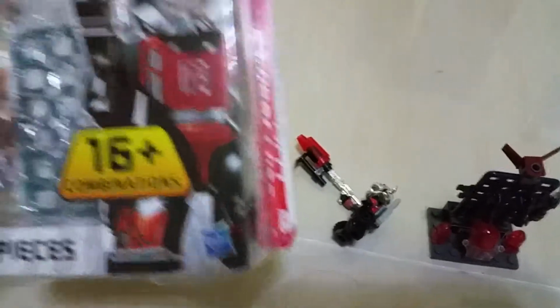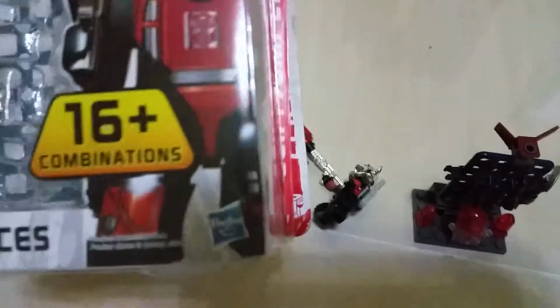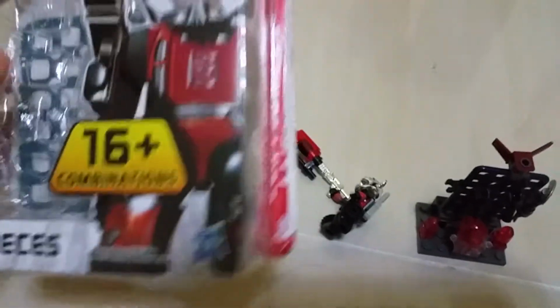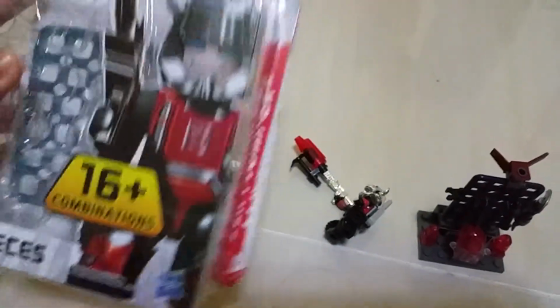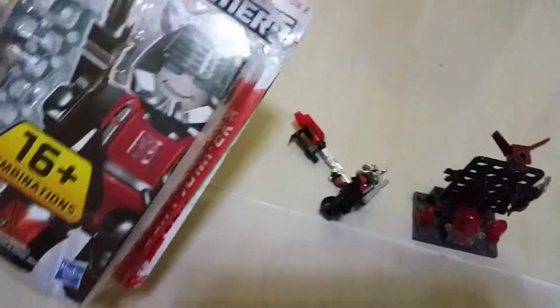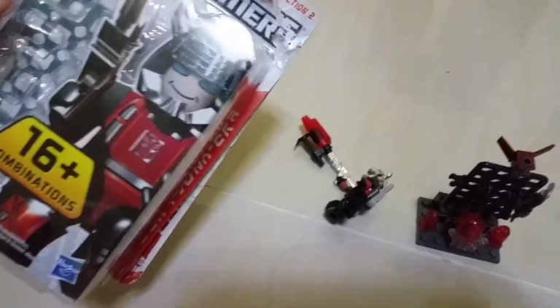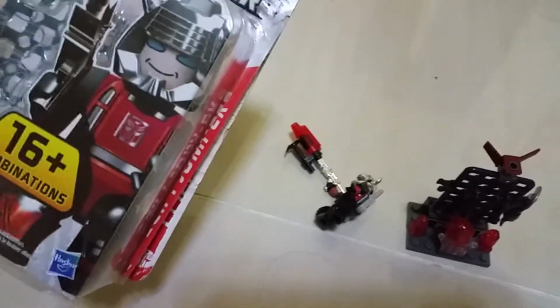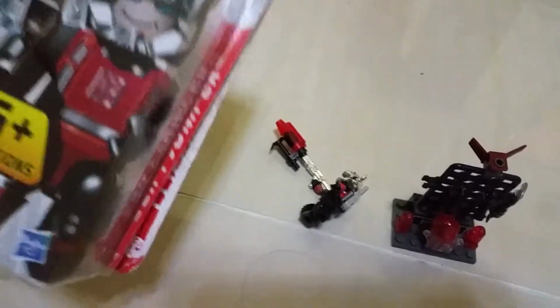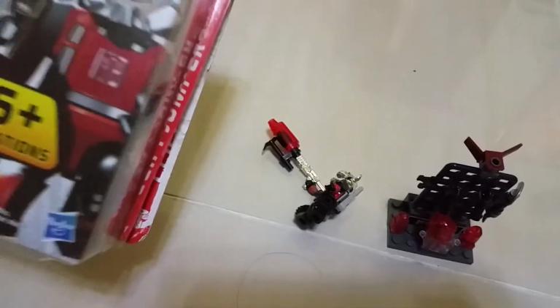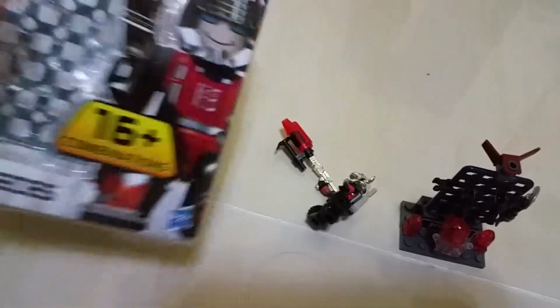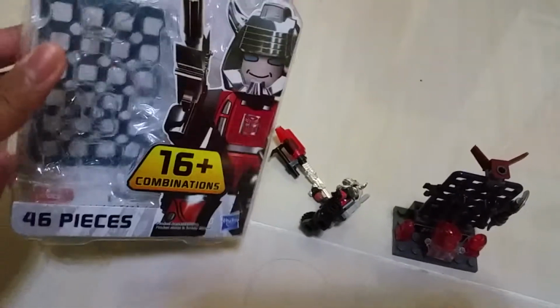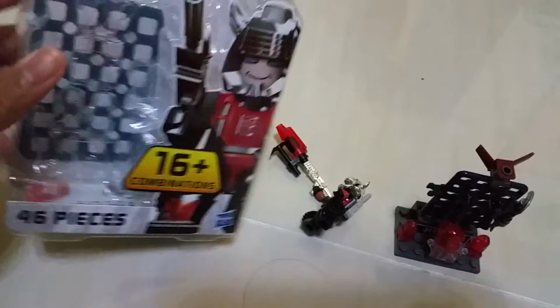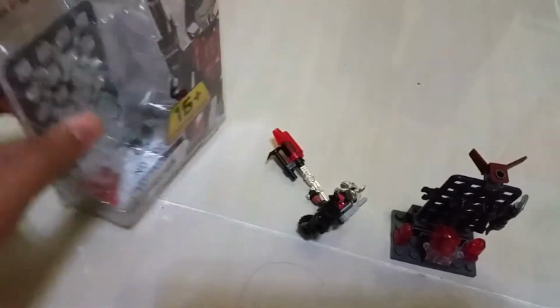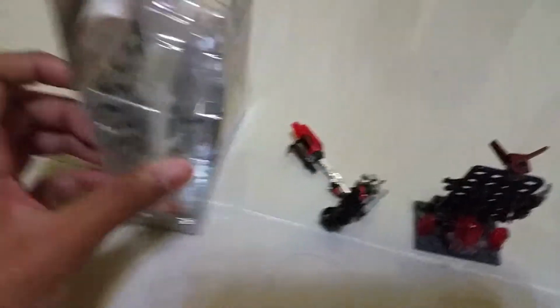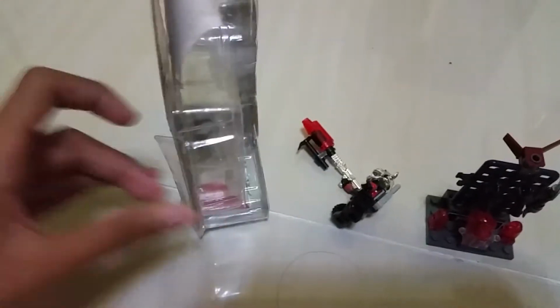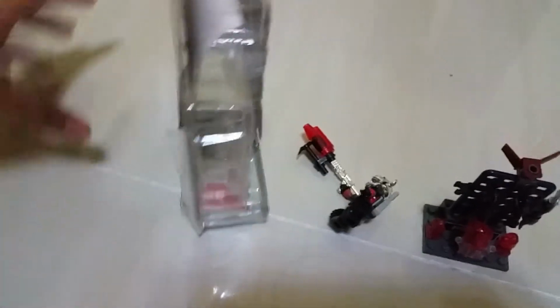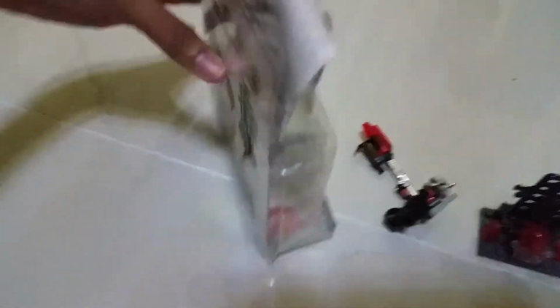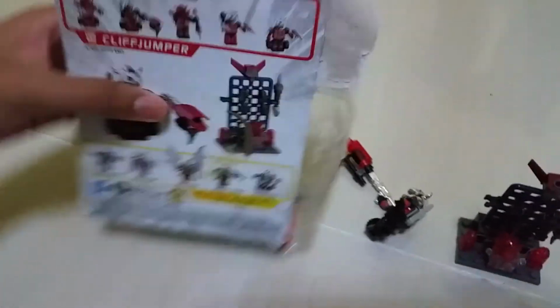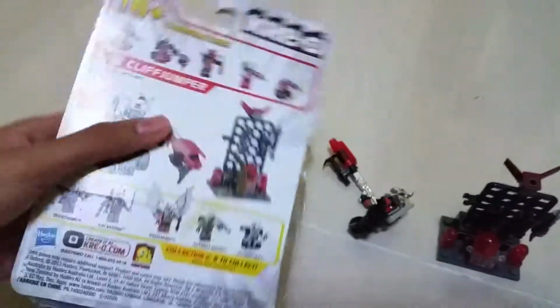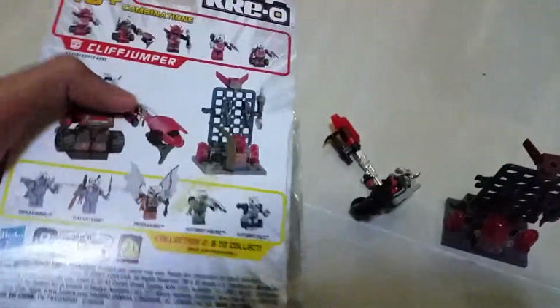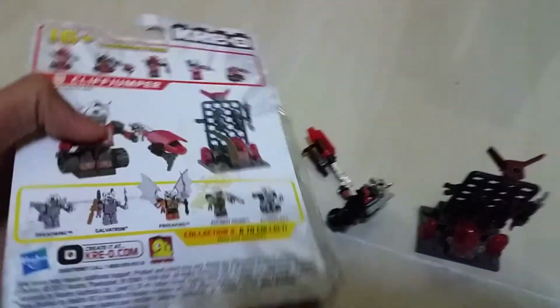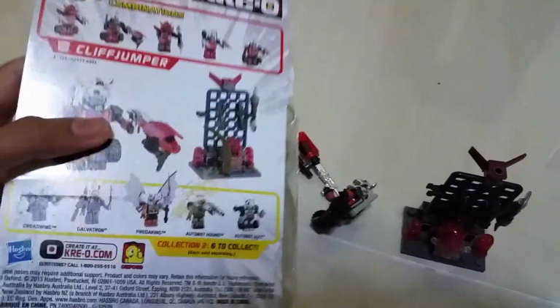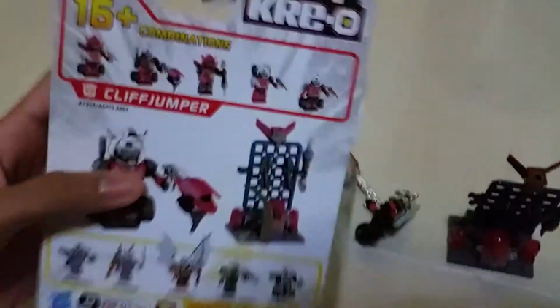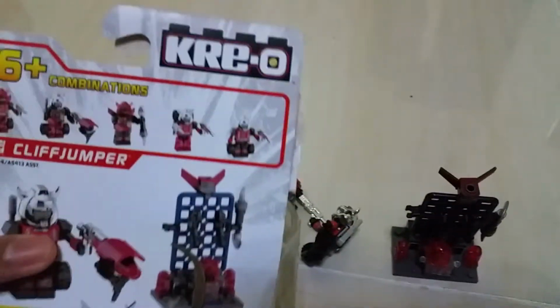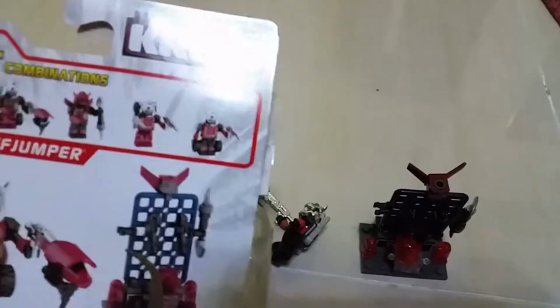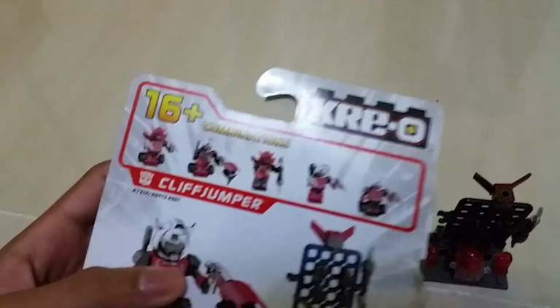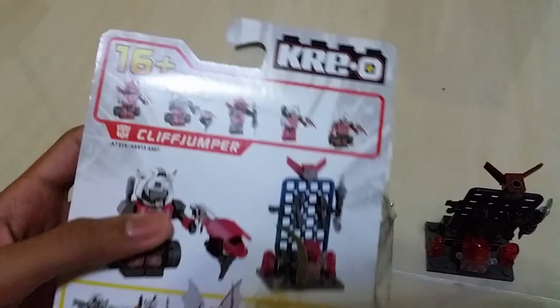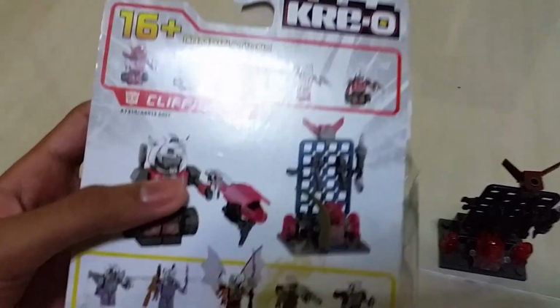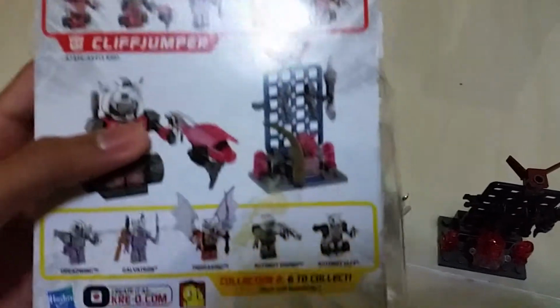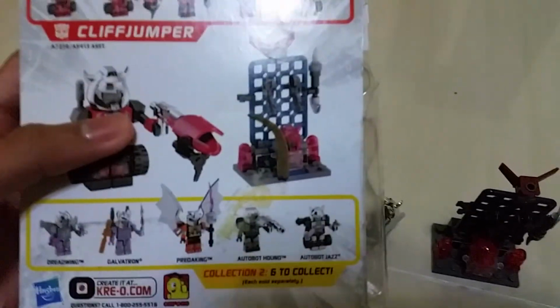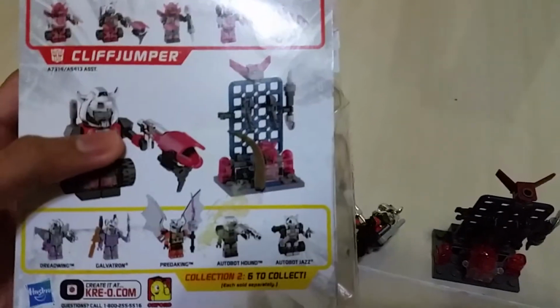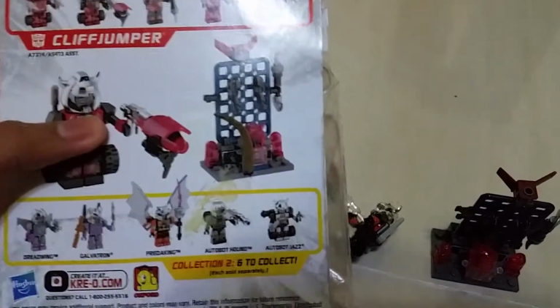And this is Cliffjumper on the front. At the back of the box, we got some Cliffjumper as well.